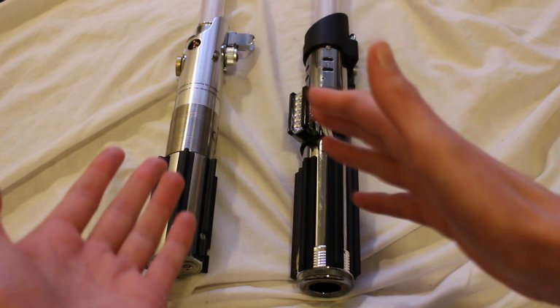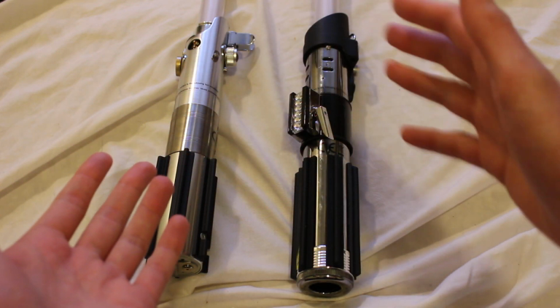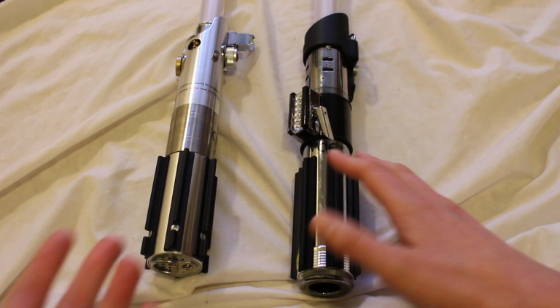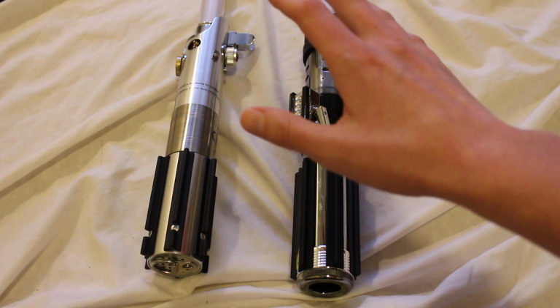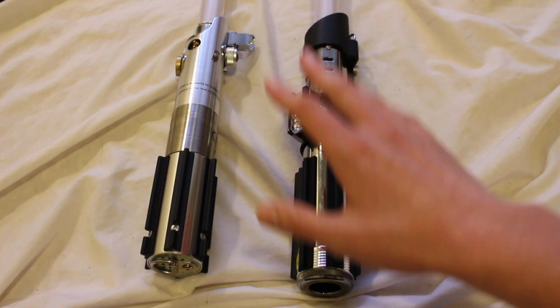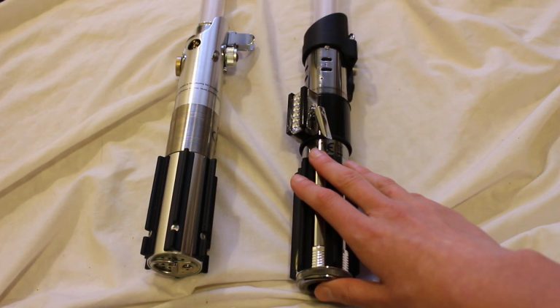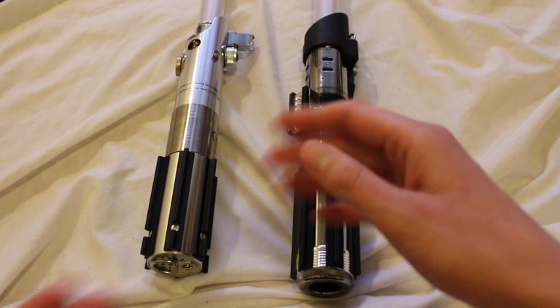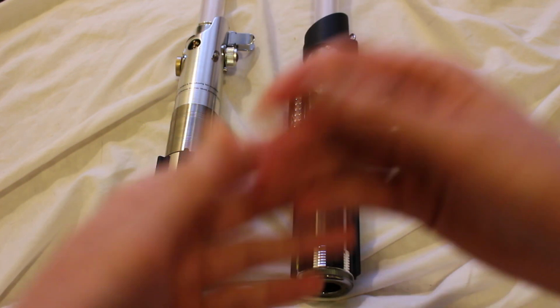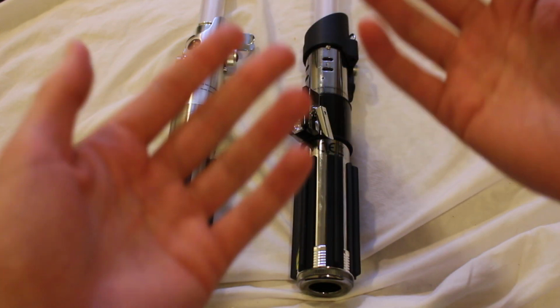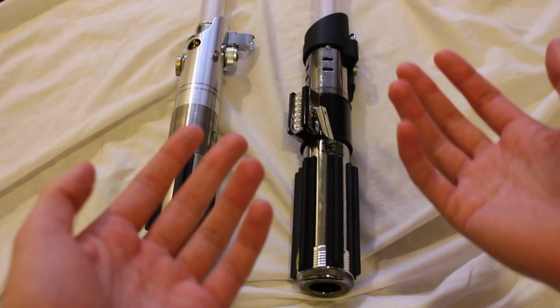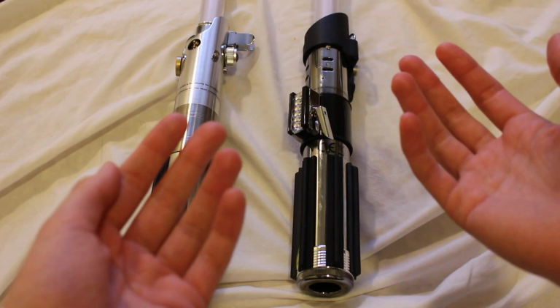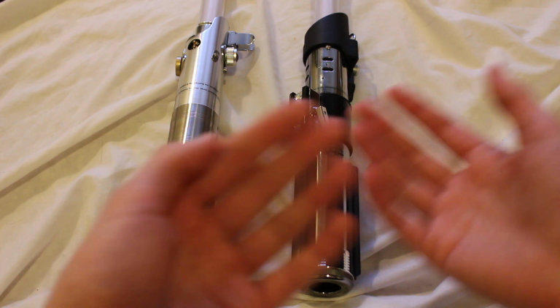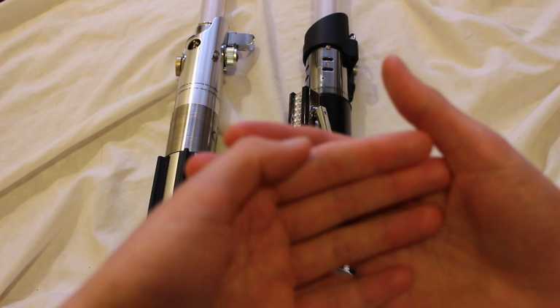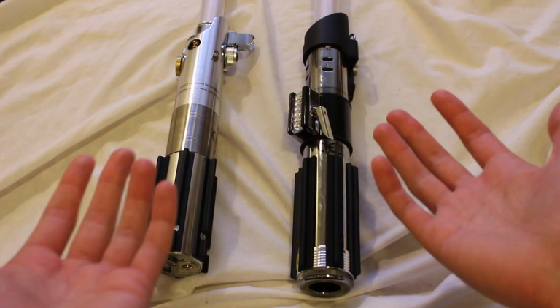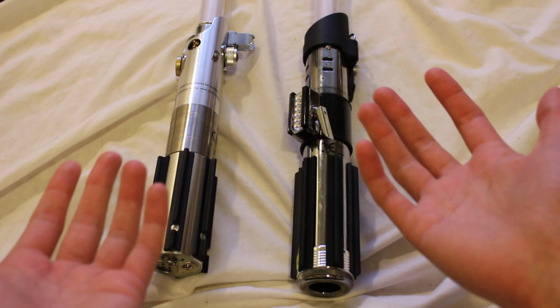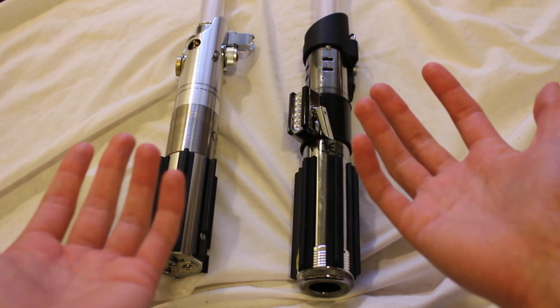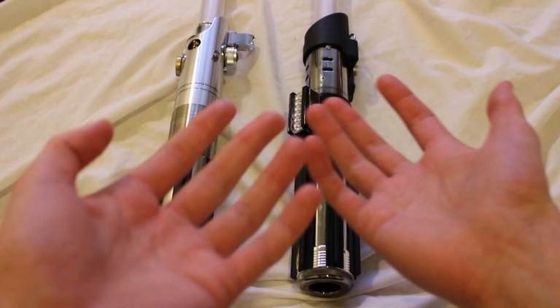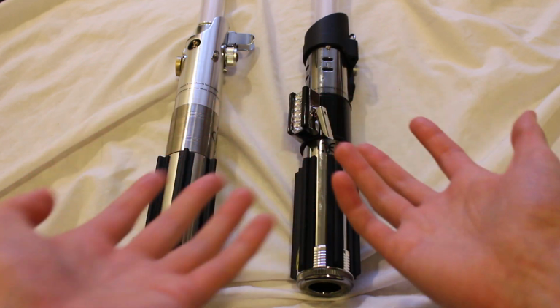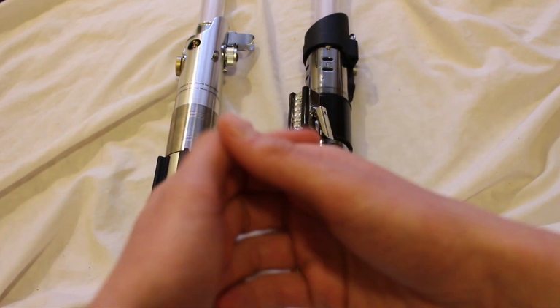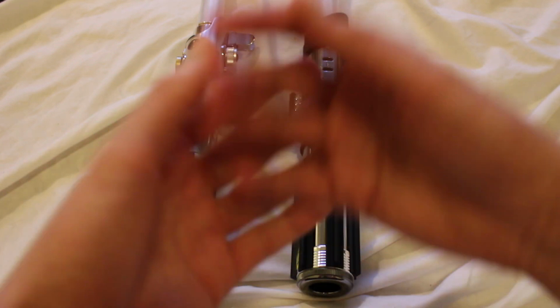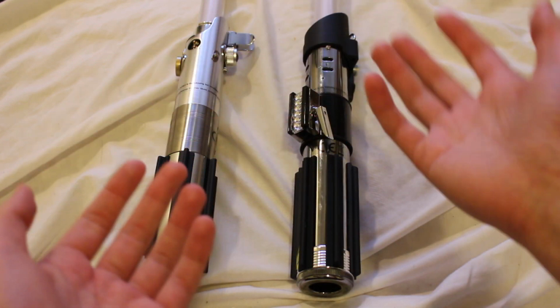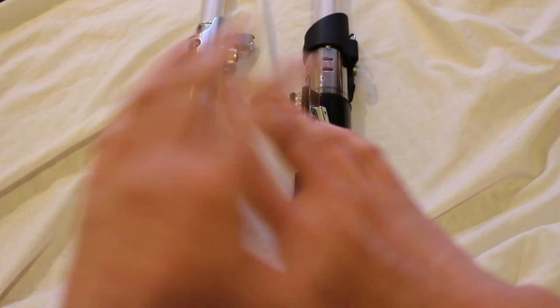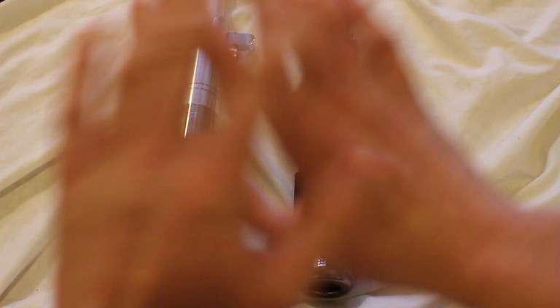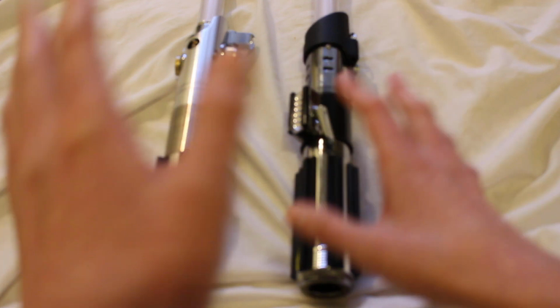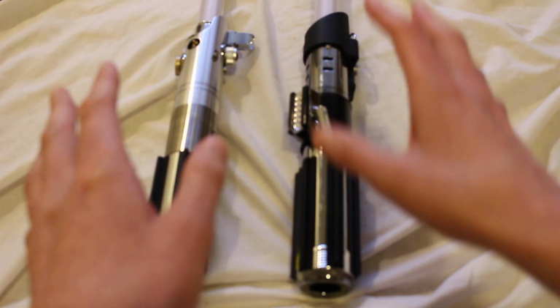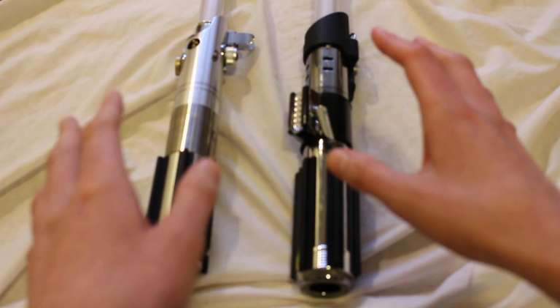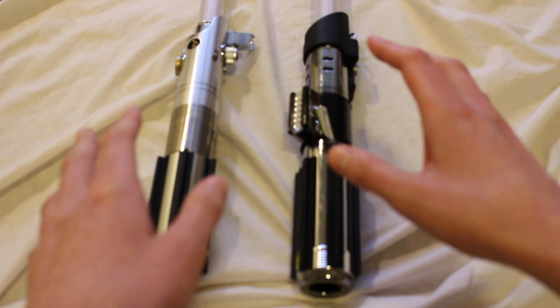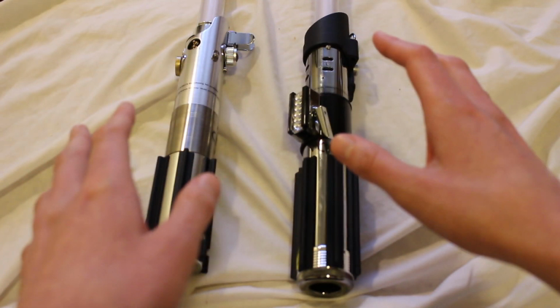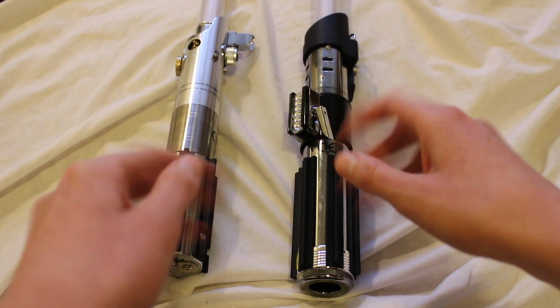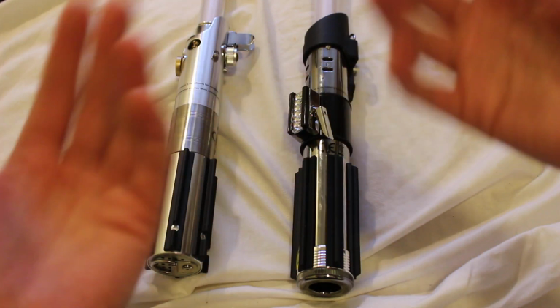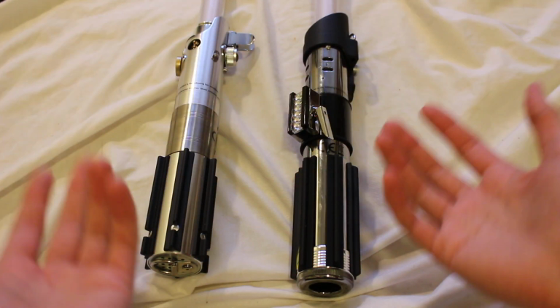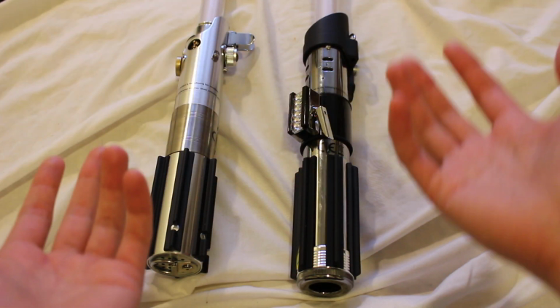It does include Star Wars the Black Series Force FX lightsabers like these, but the Black Series also includes lots of different action figures, helmets, vehicles, and lots of other things that go under the Black Series umbrella.